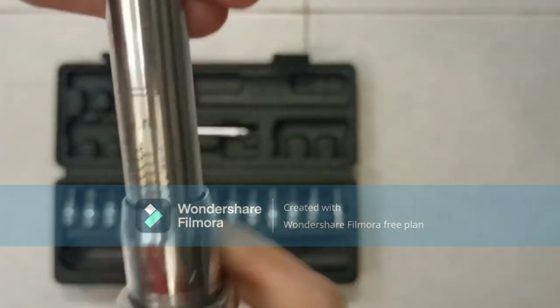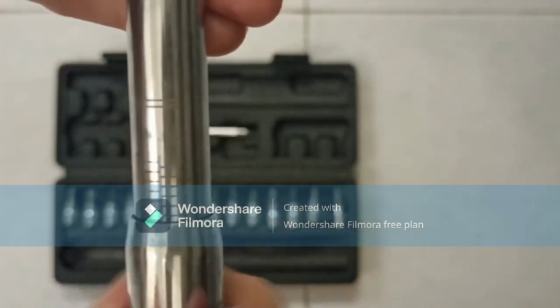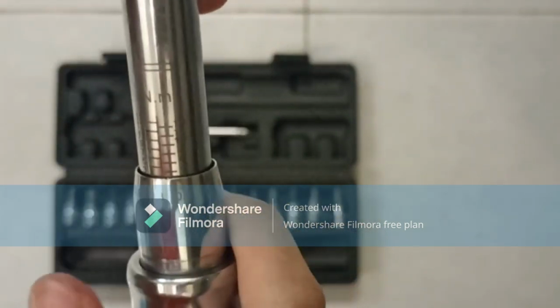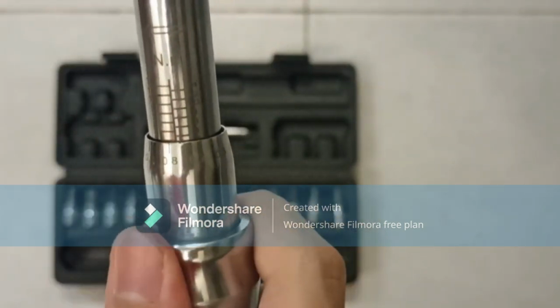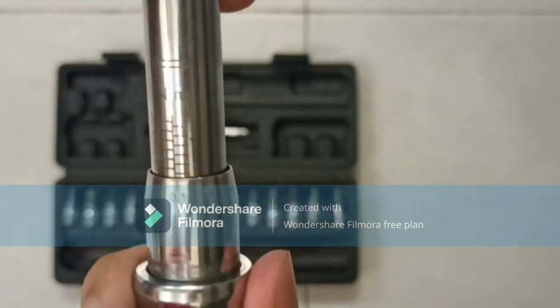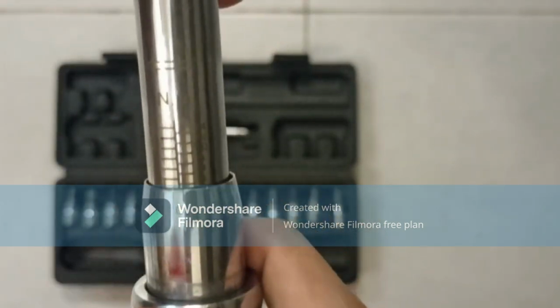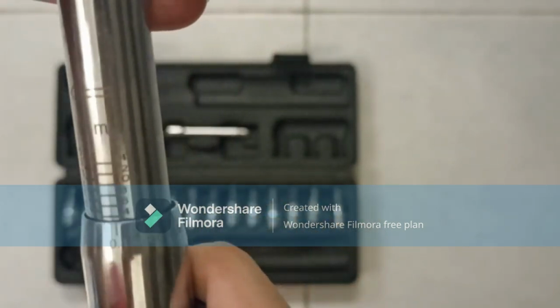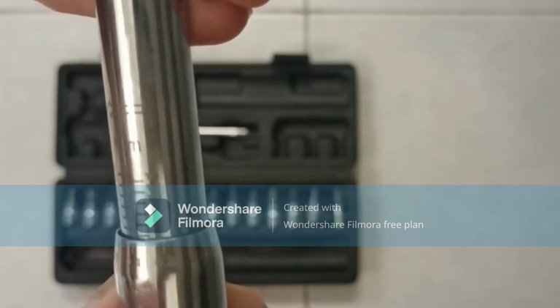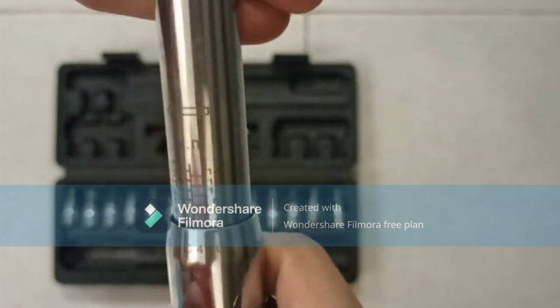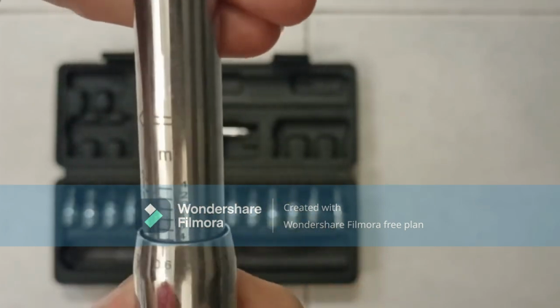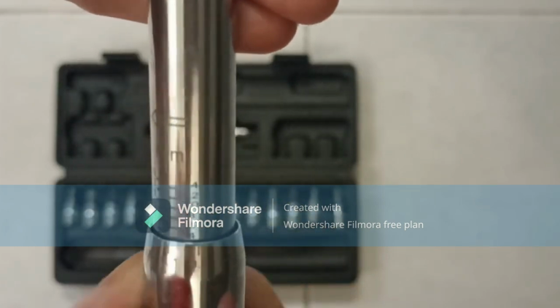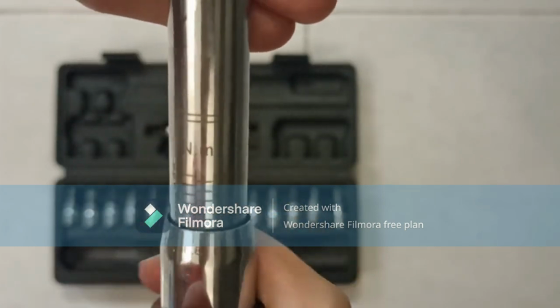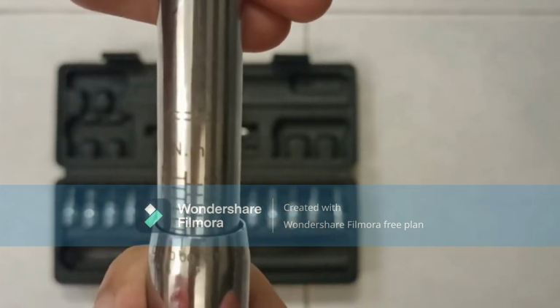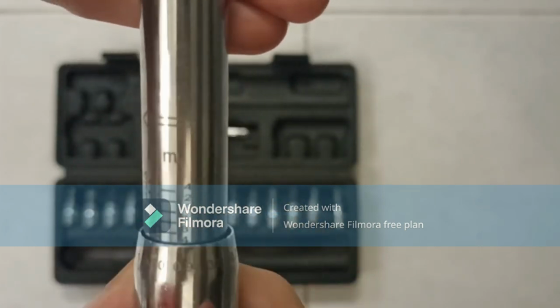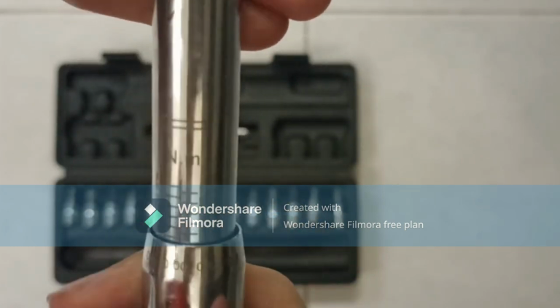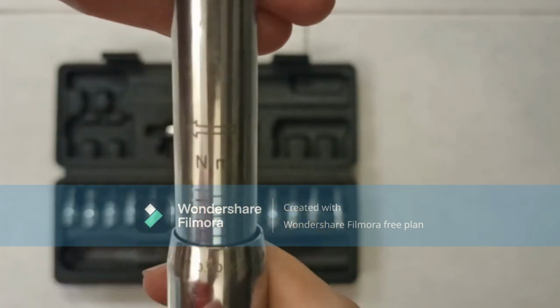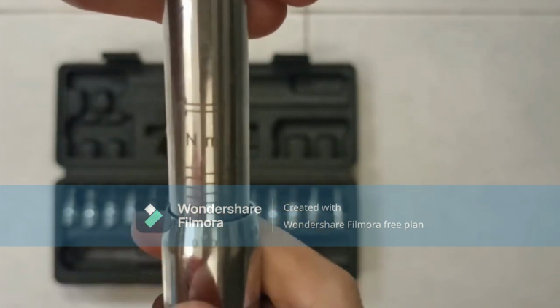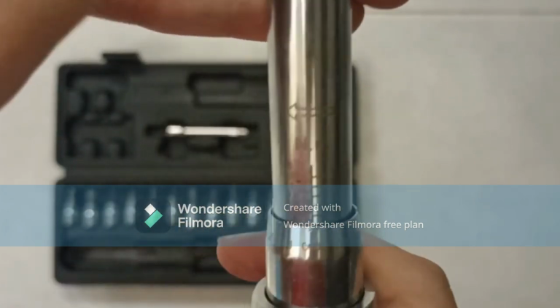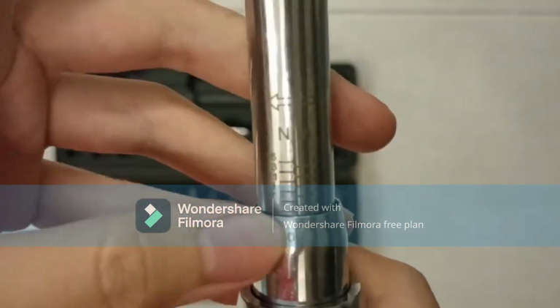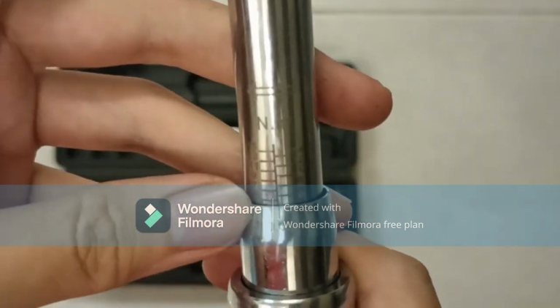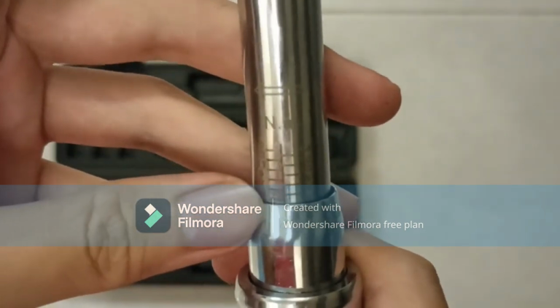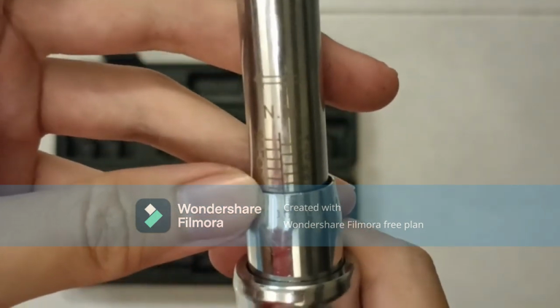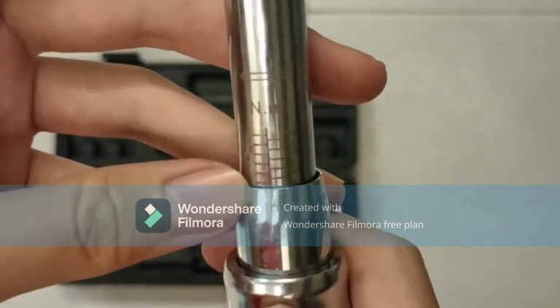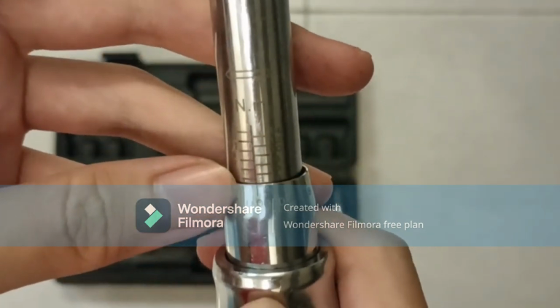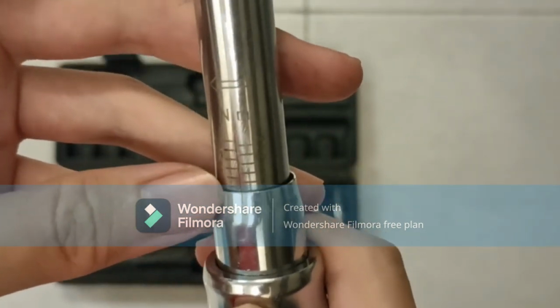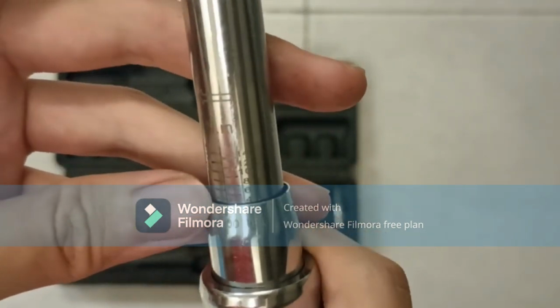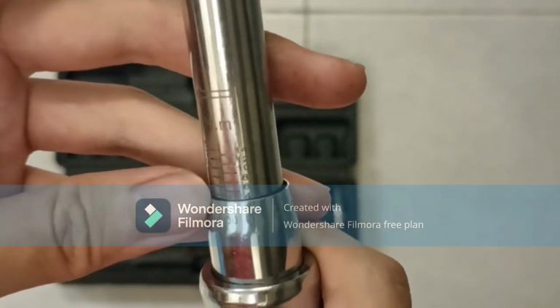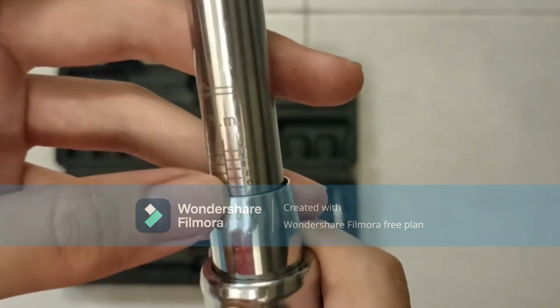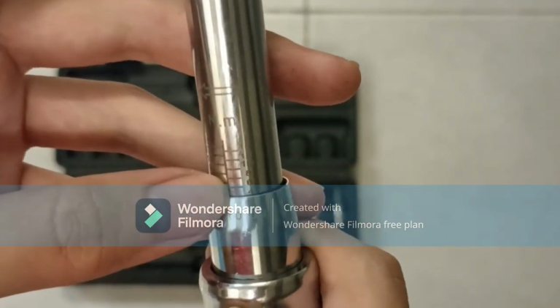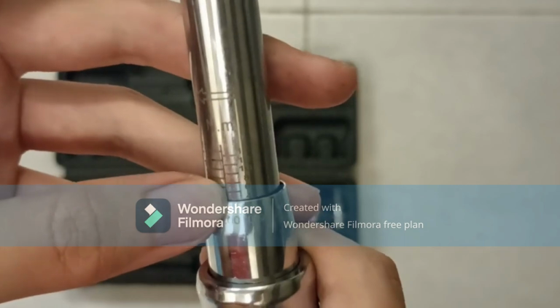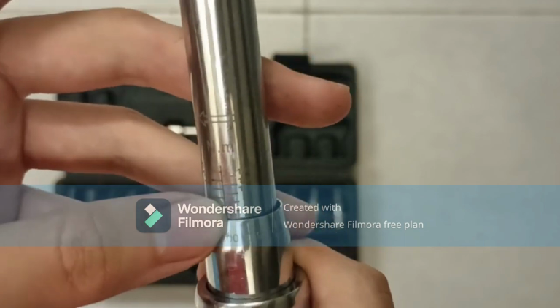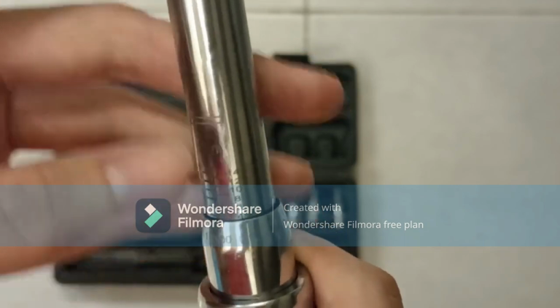Let me show you. 4 Newton meters. So over here is 0, and around here is 4 Newton meters. That's how we use it.